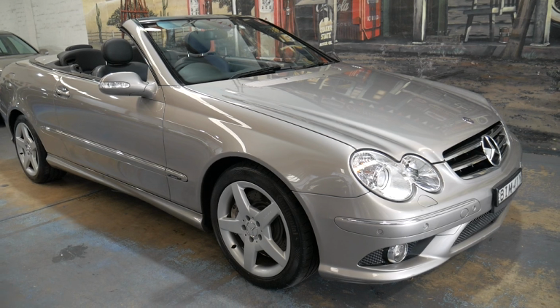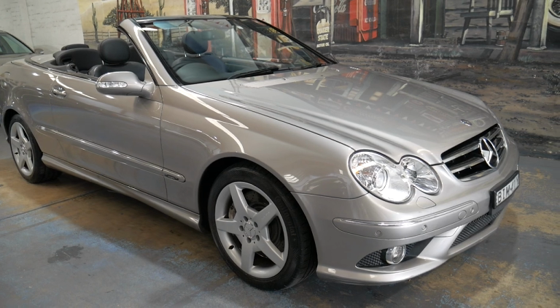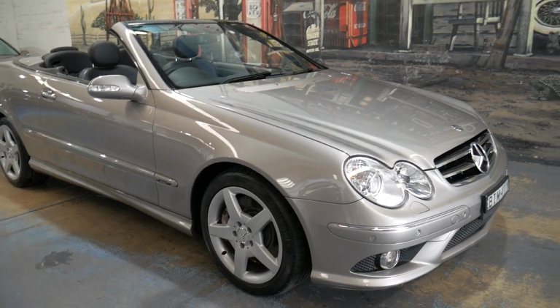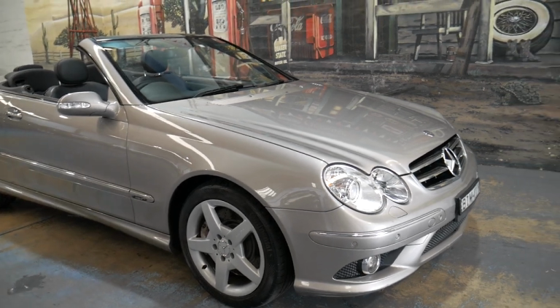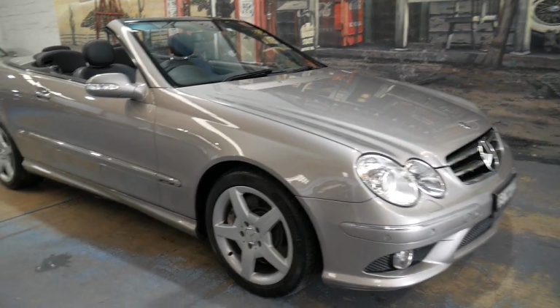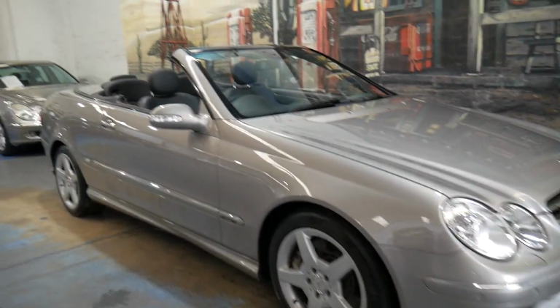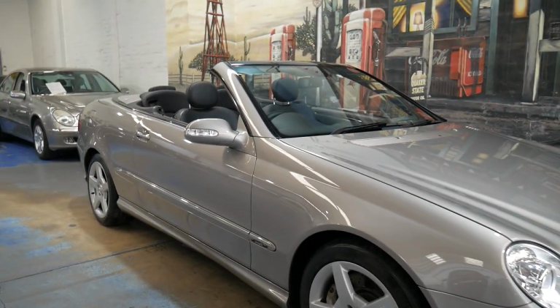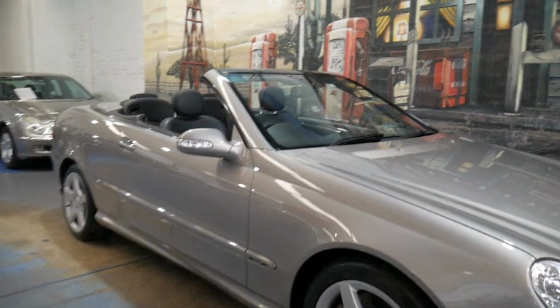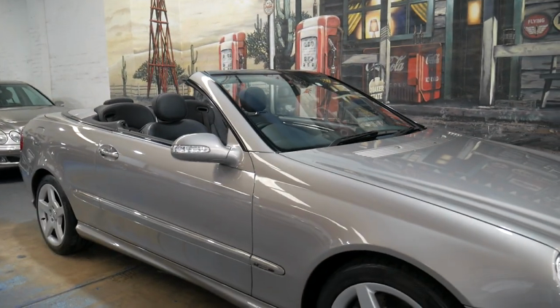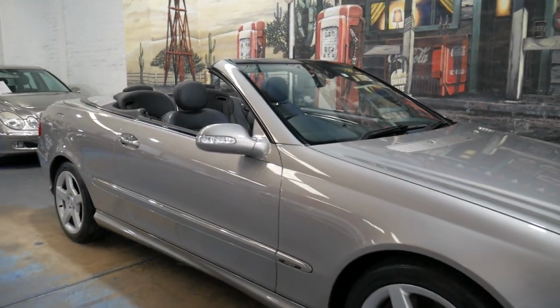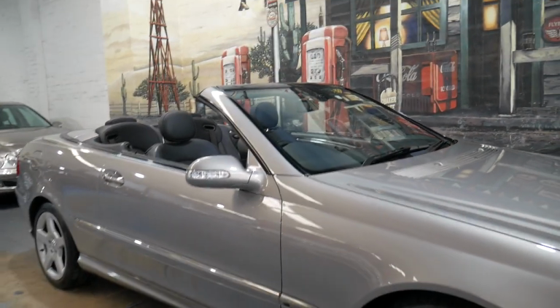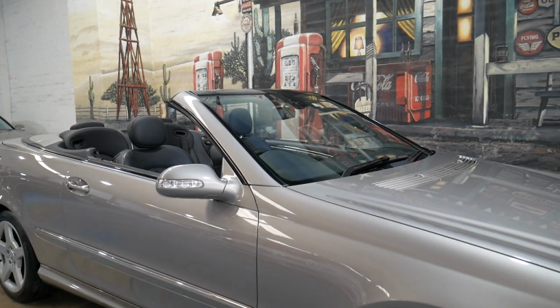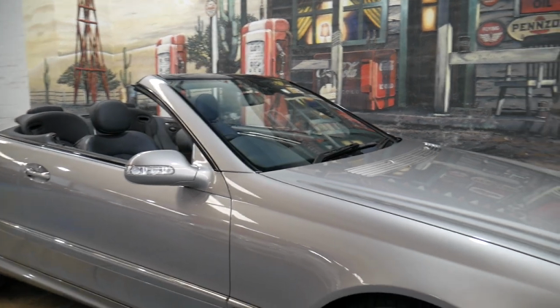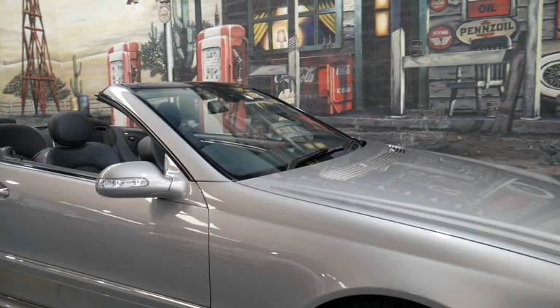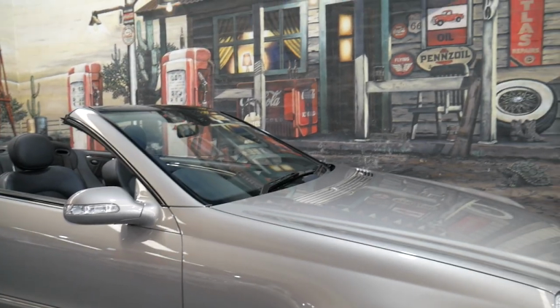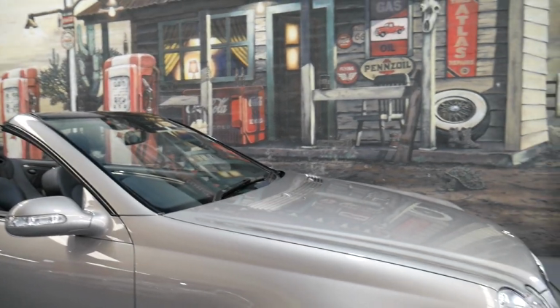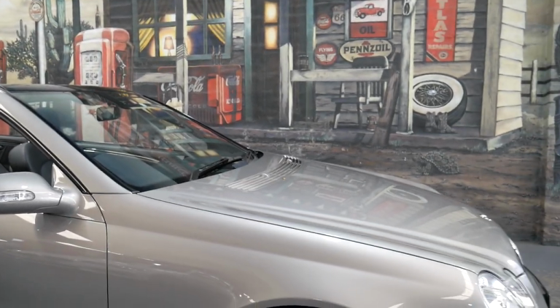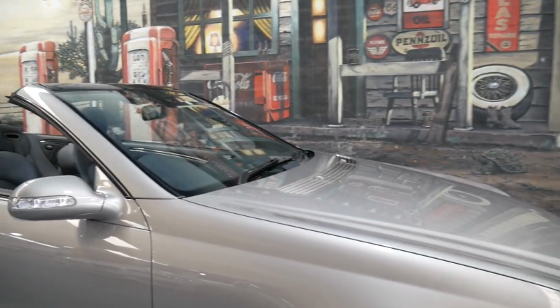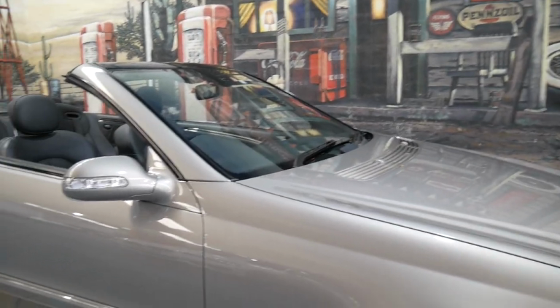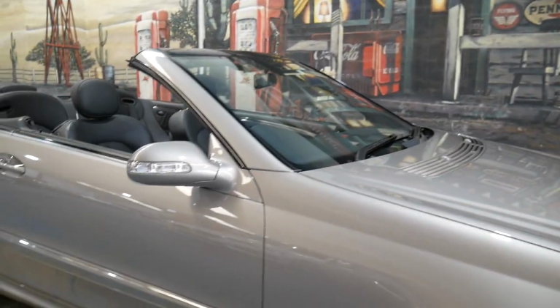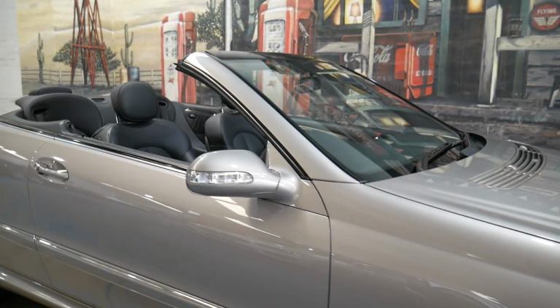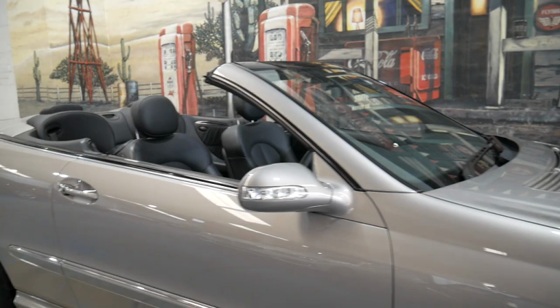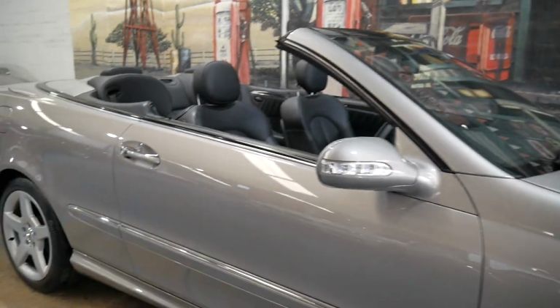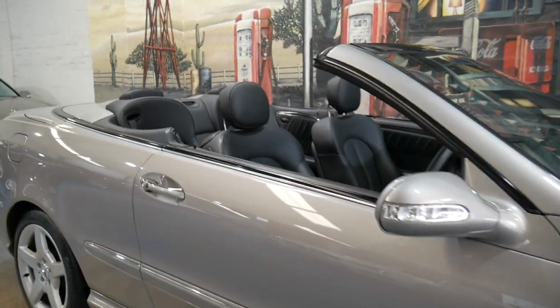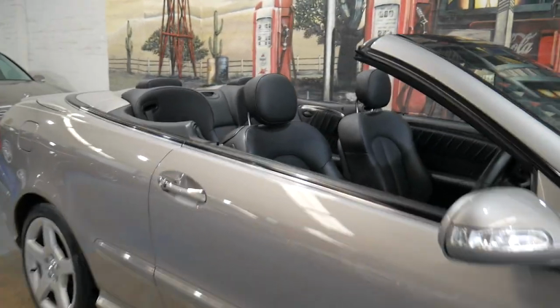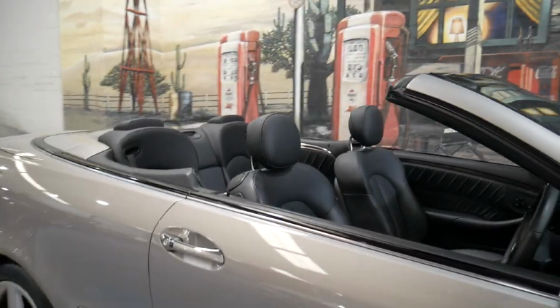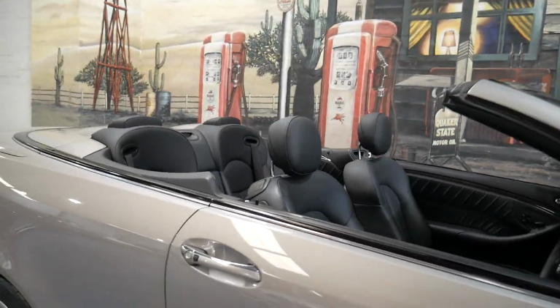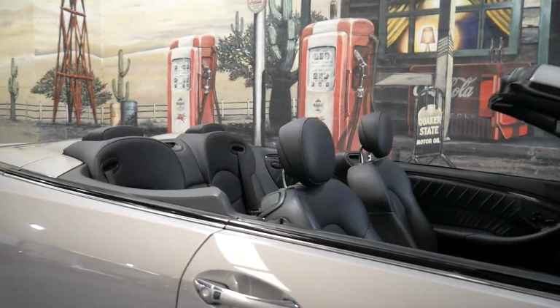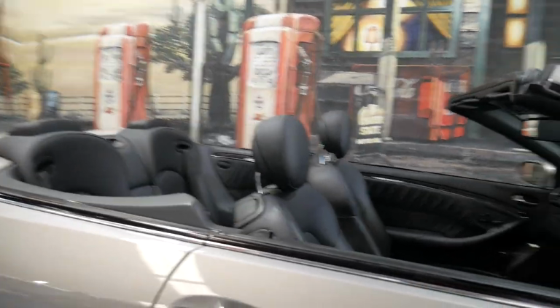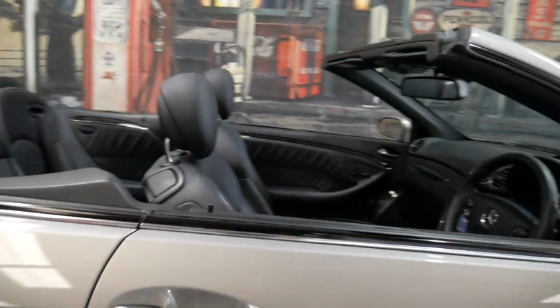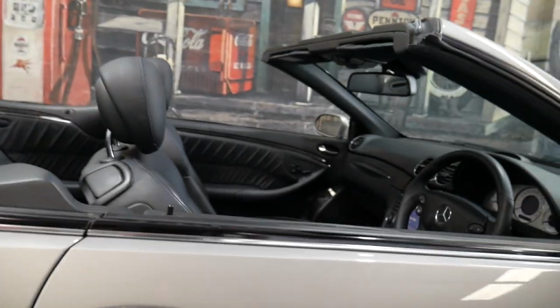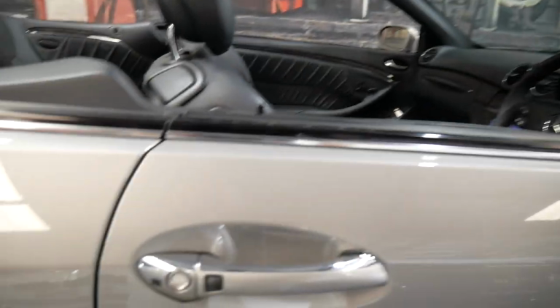Good morning ladies and gentlemen. Here is a gorgeous 2008 built Mercedes-Benz CLK 350 Avant-Garde AMG Edition. It's a bit of a mouthful, but the AMGs were a fabulous car.